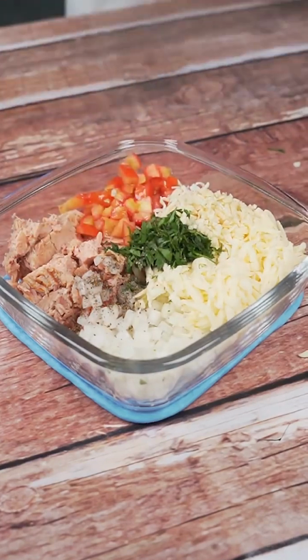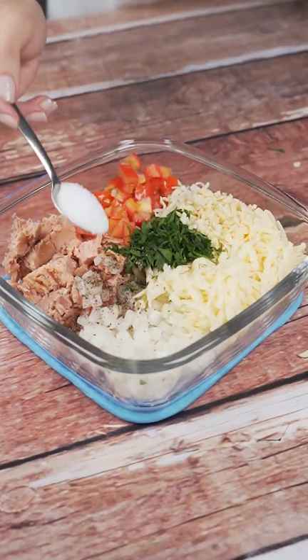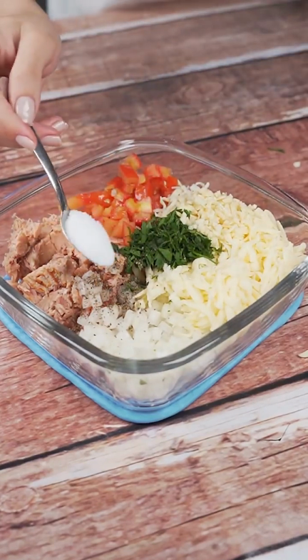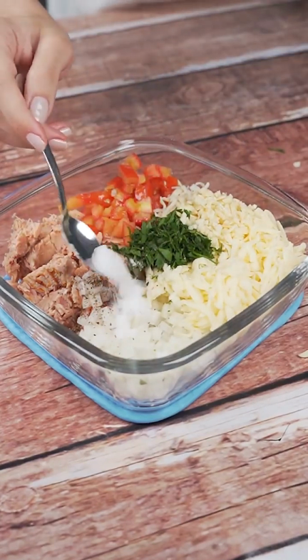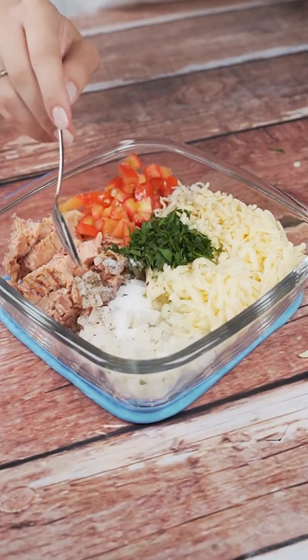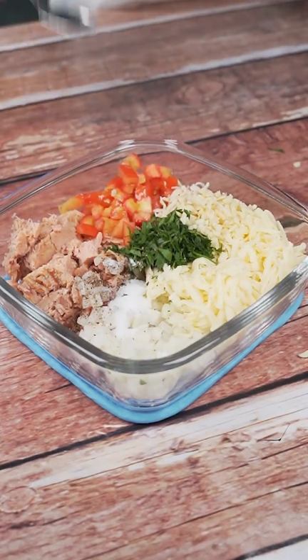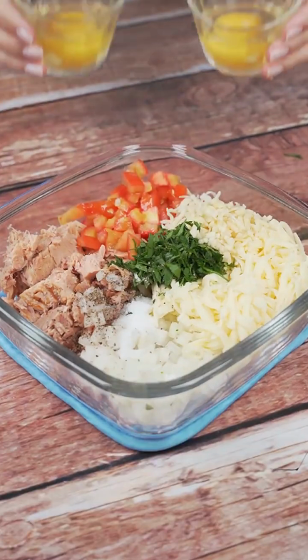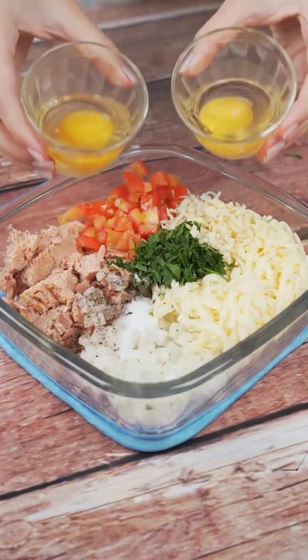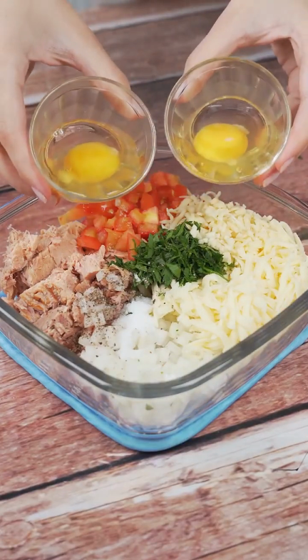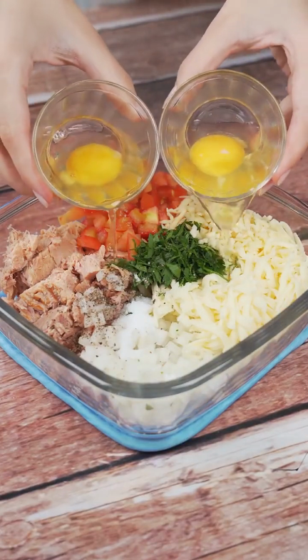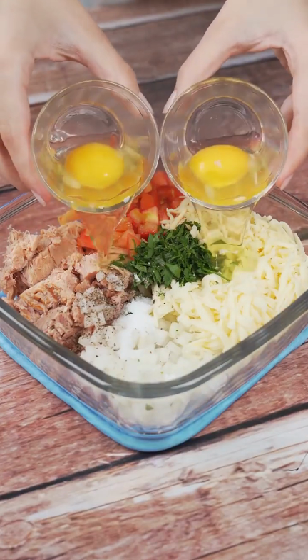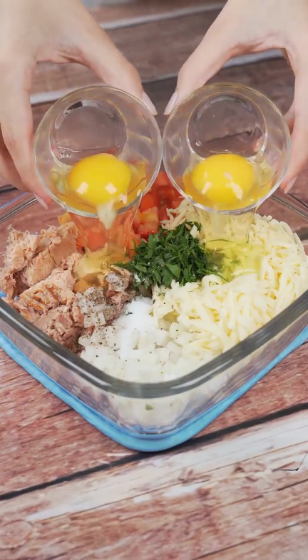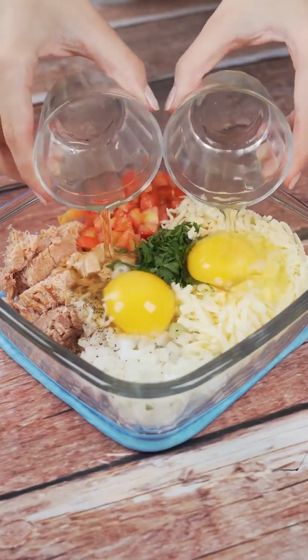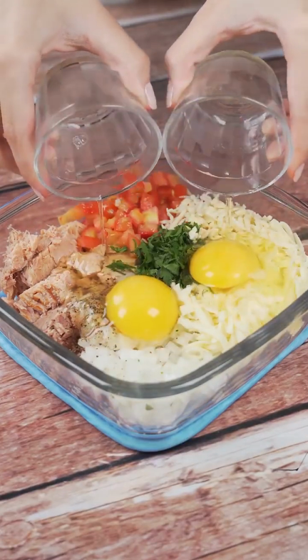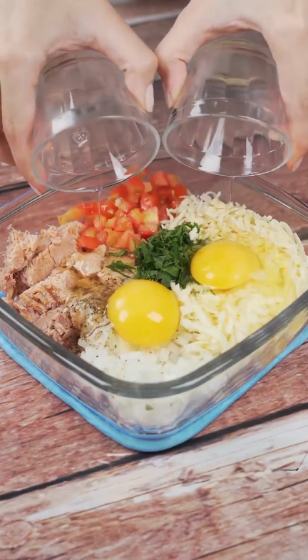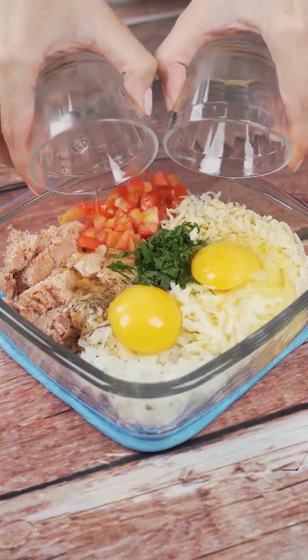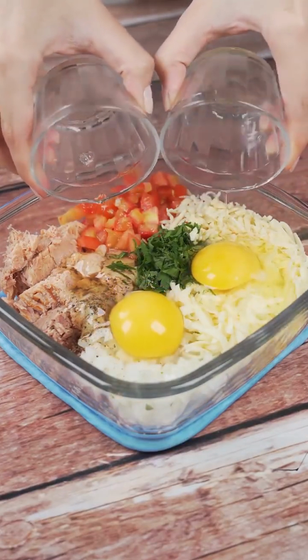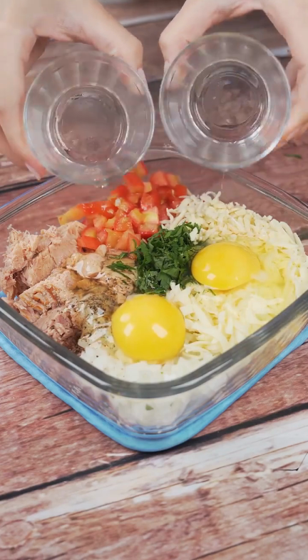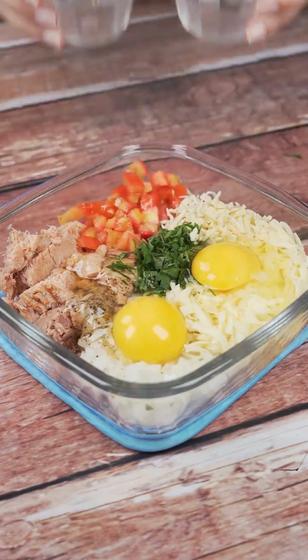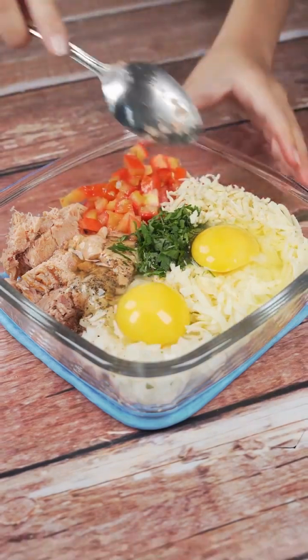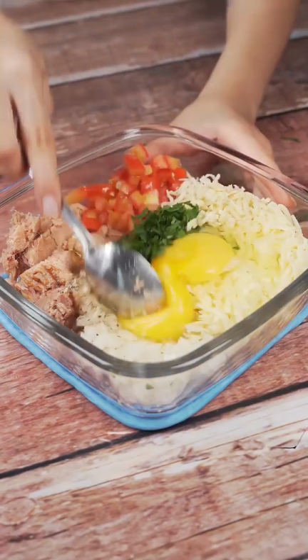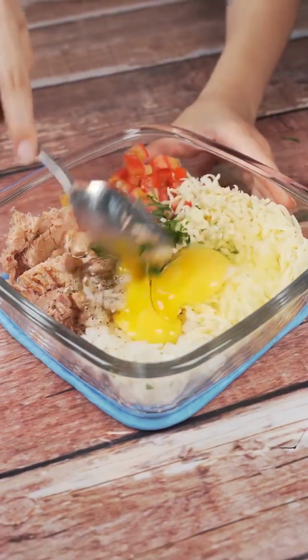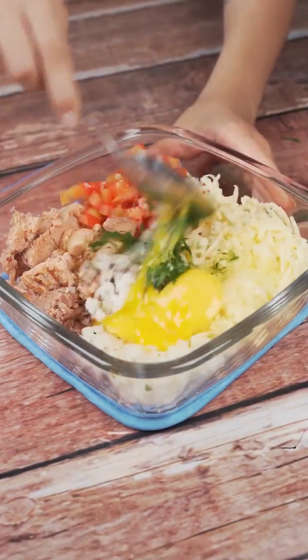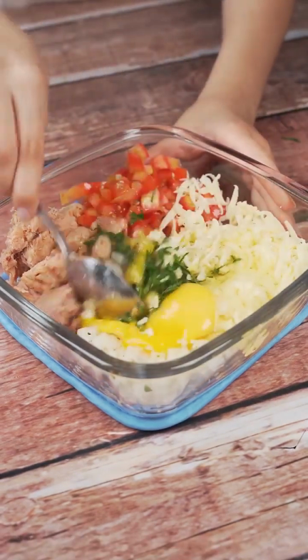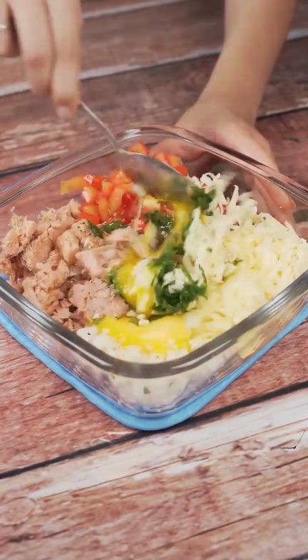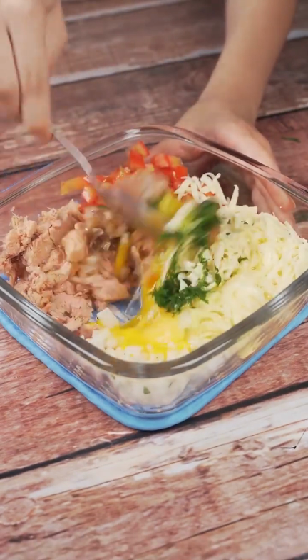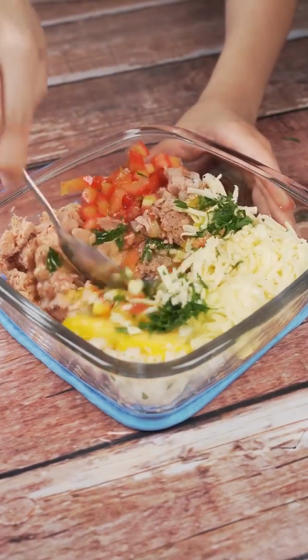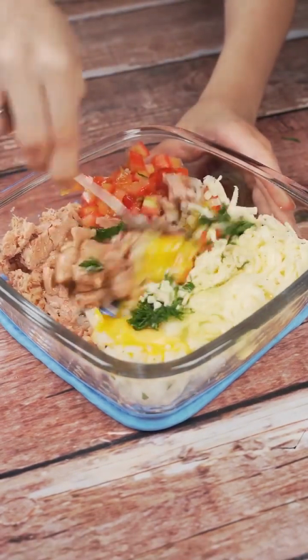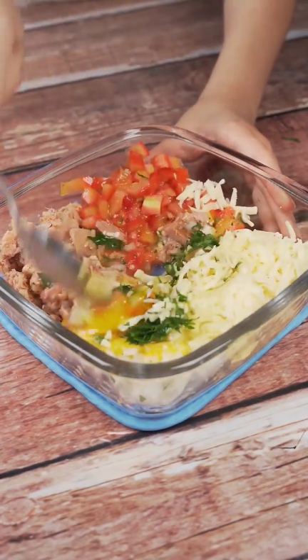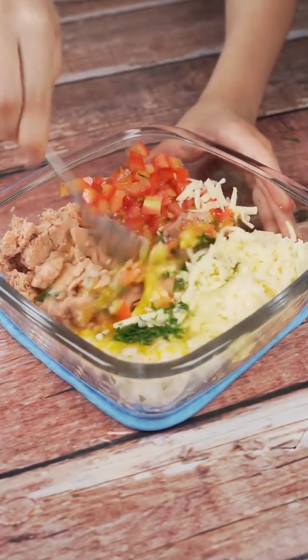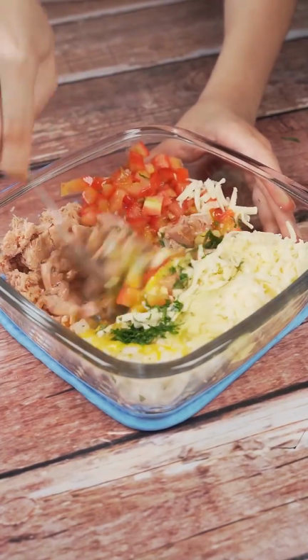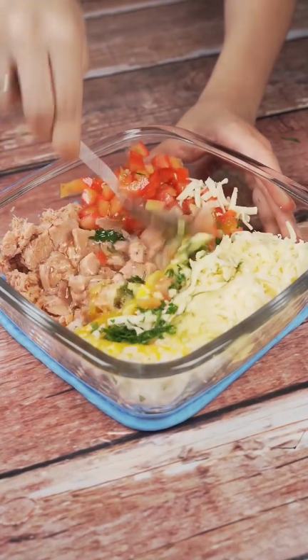Finally, a teaspoon of salt and now two whole eggs. I will stir well so that all the ingredients are mixed with the eggs and spices that add flavor to our recipe.